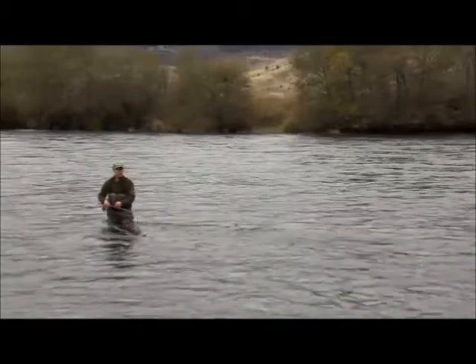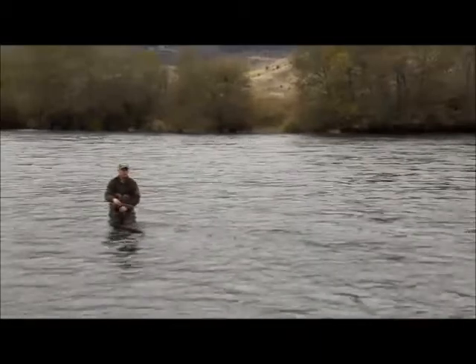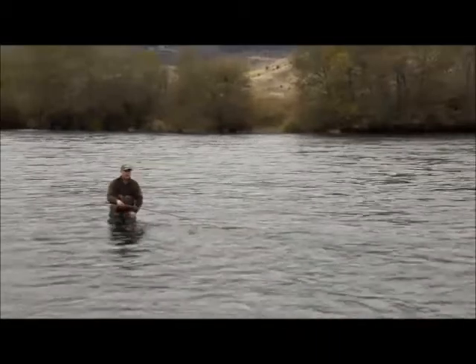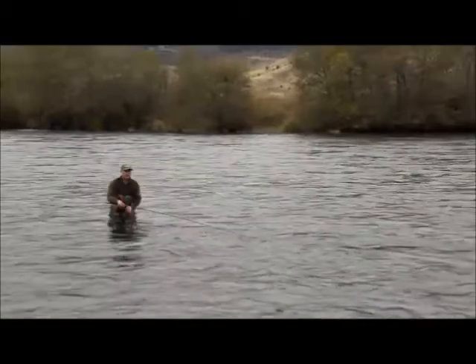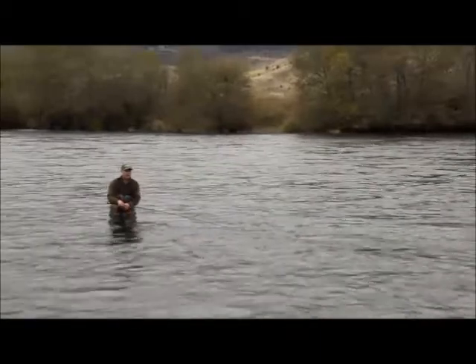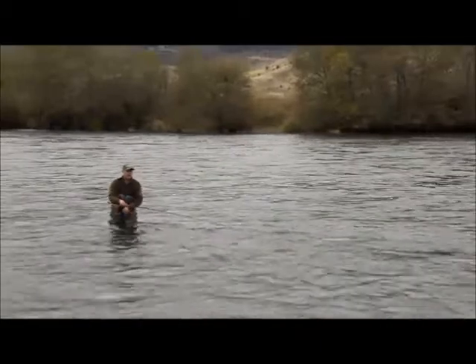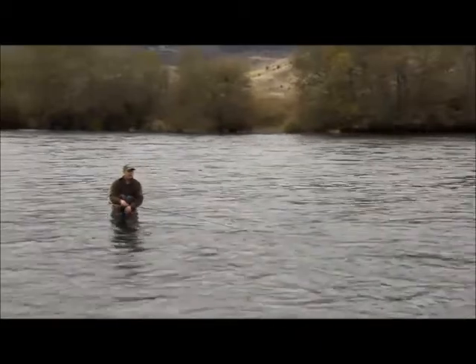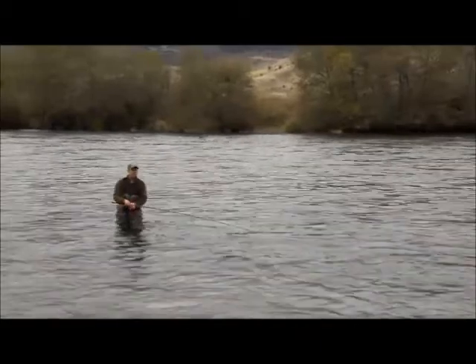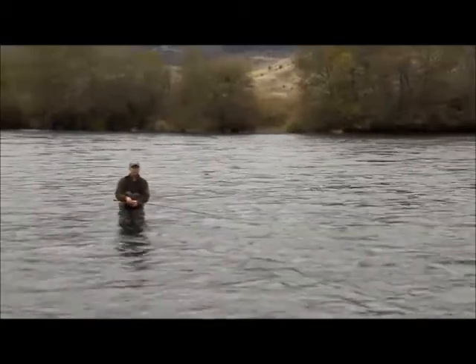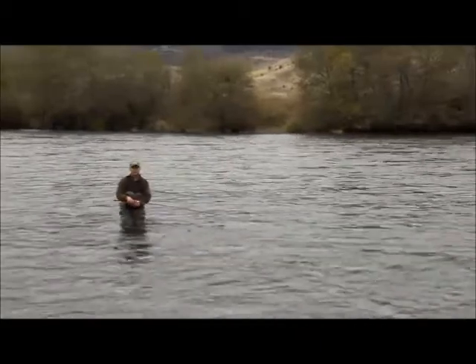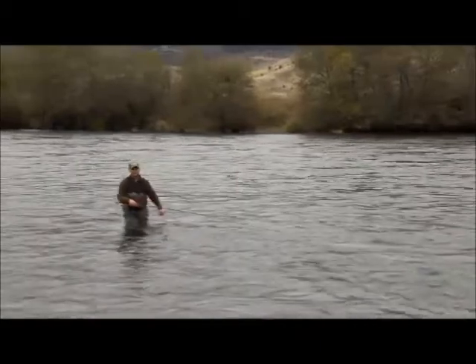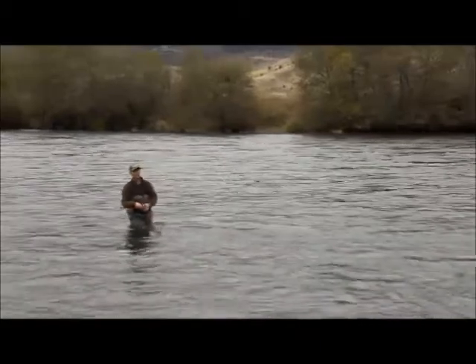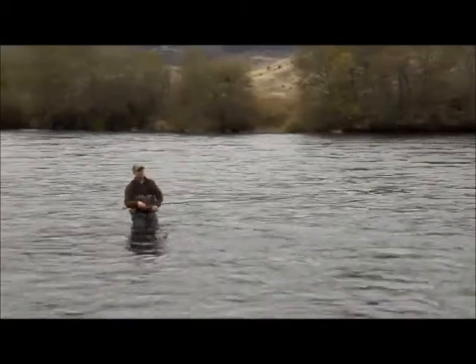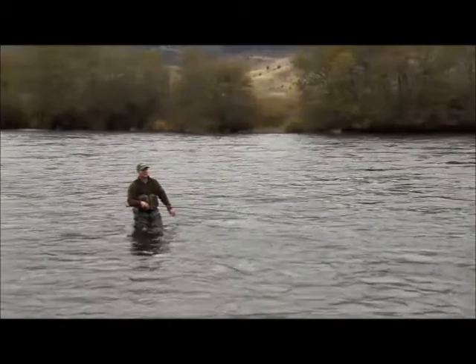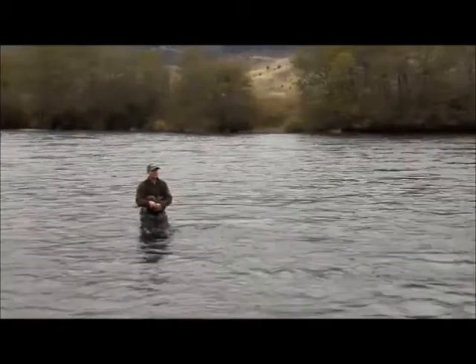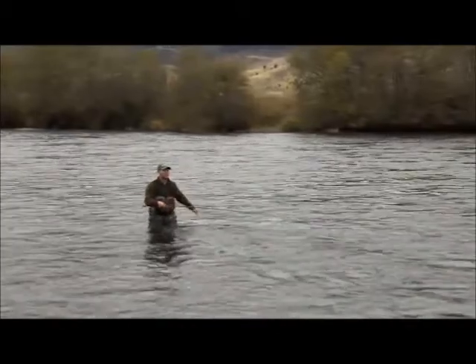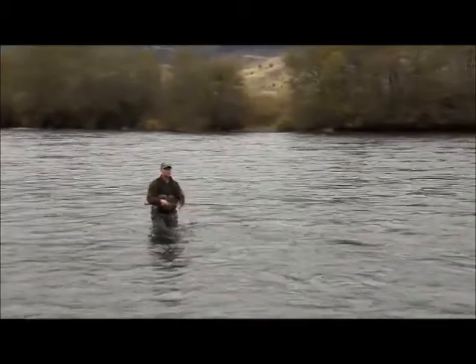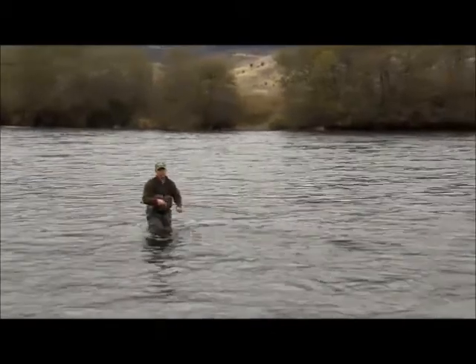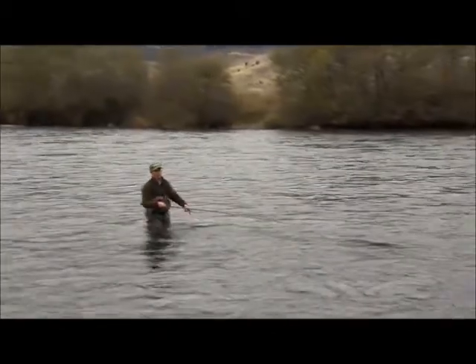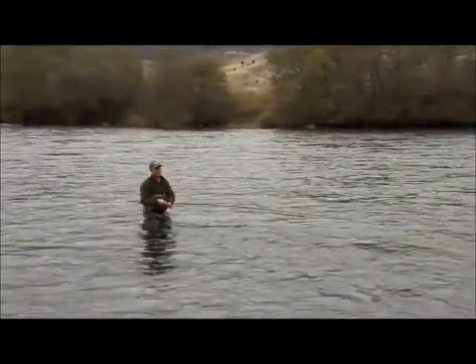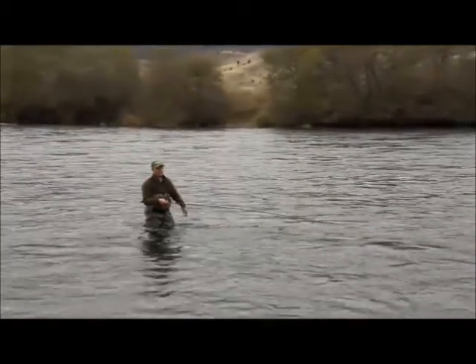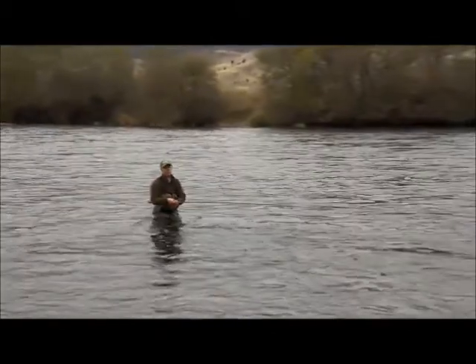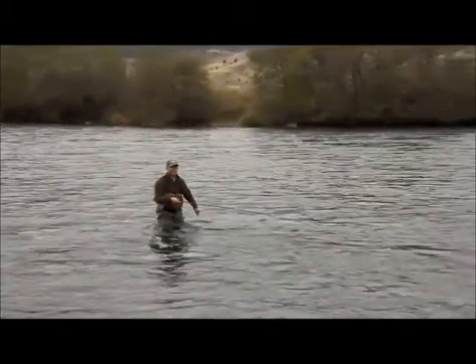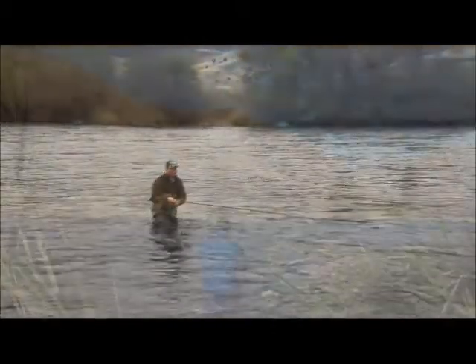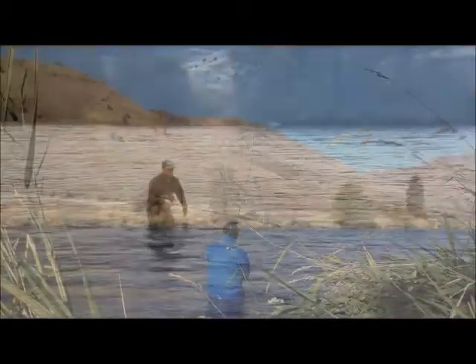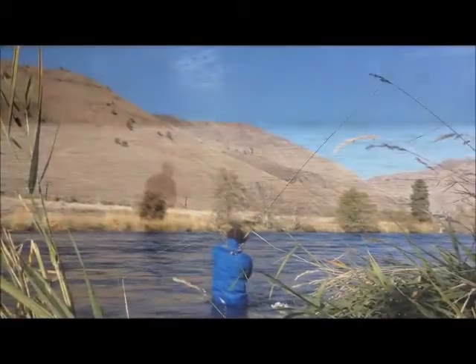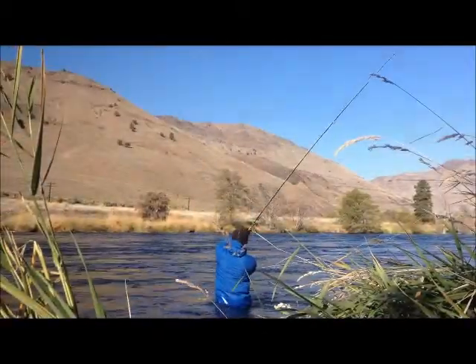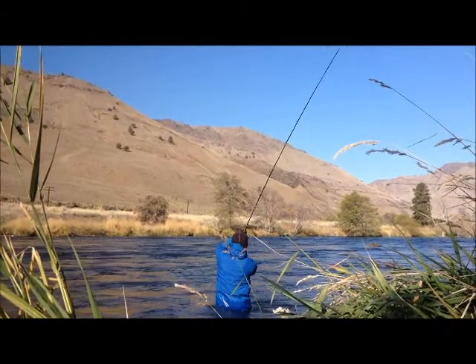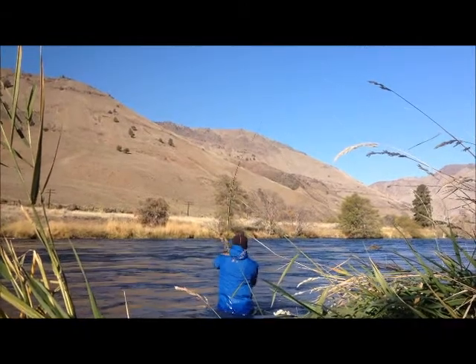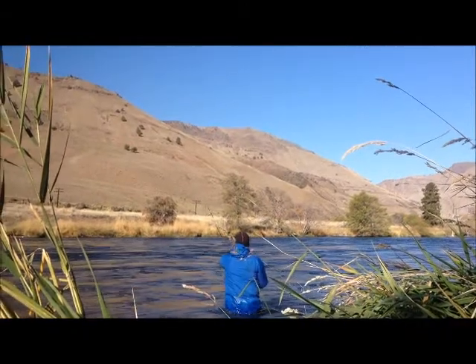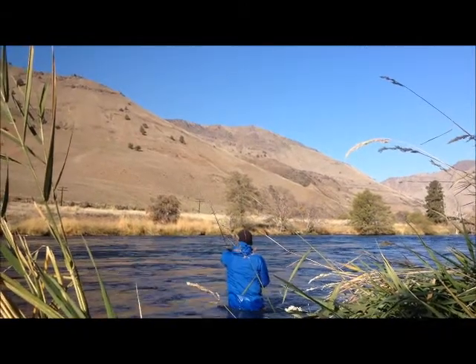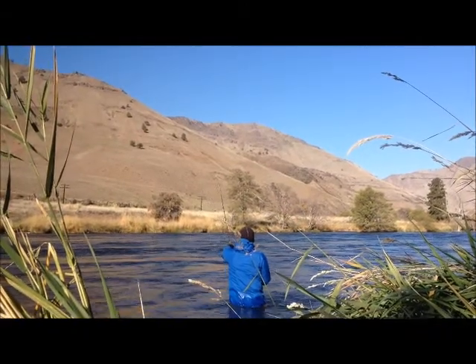Faster water, you might need to slow it down. Slower water, you might need to speed it up. But the swing is the most important thing when it comes to steelhead — it's a little bit easier.